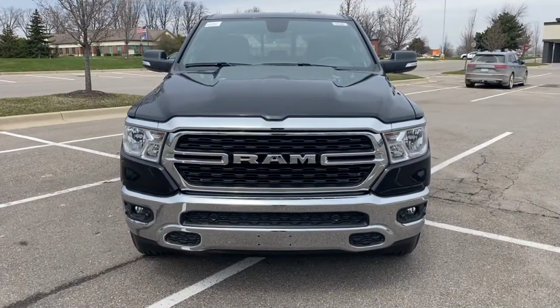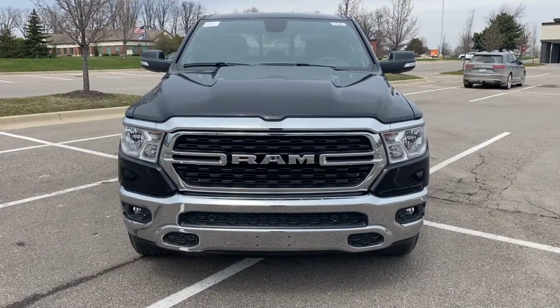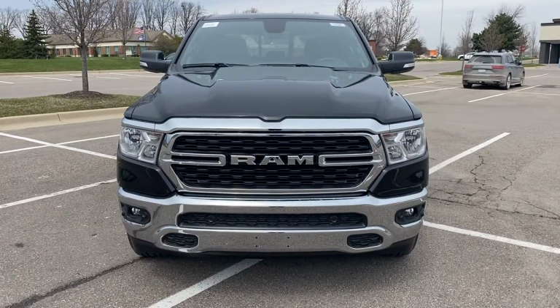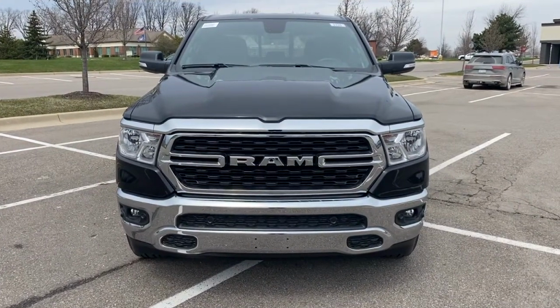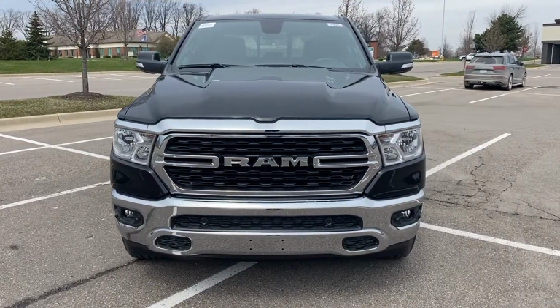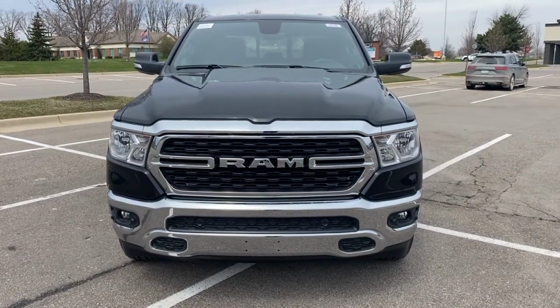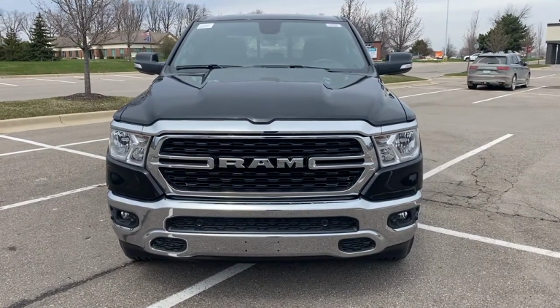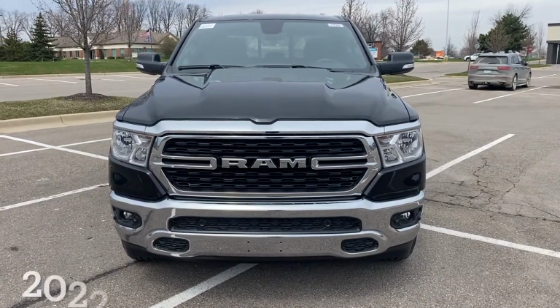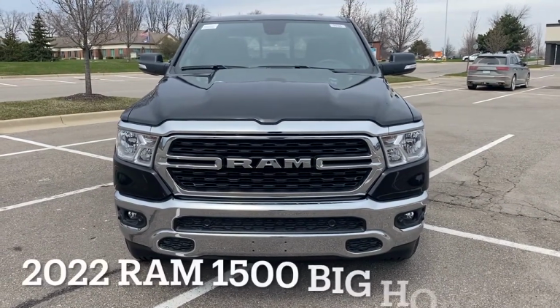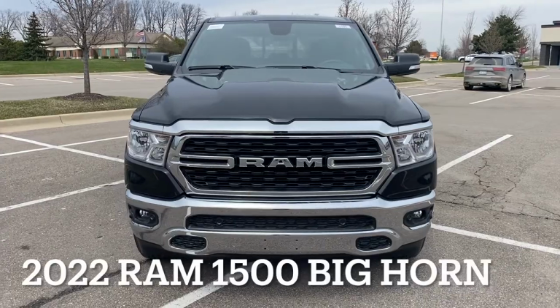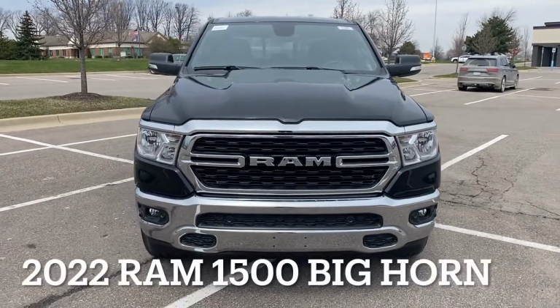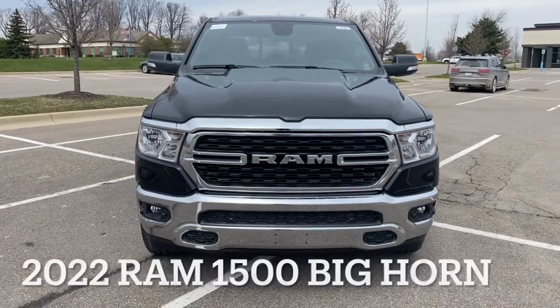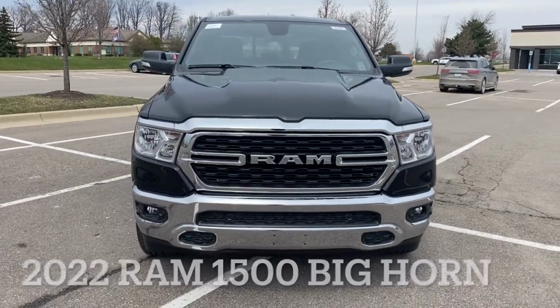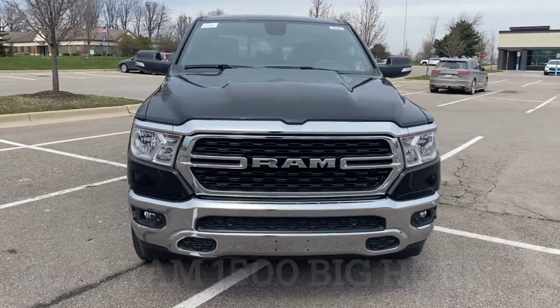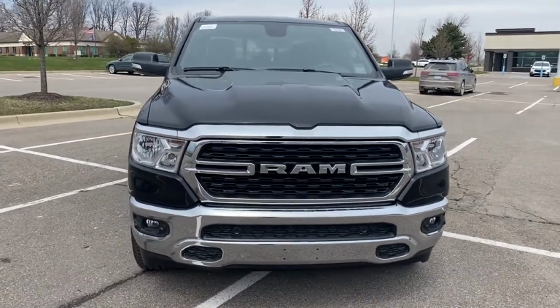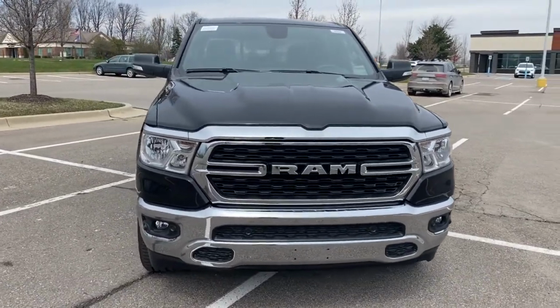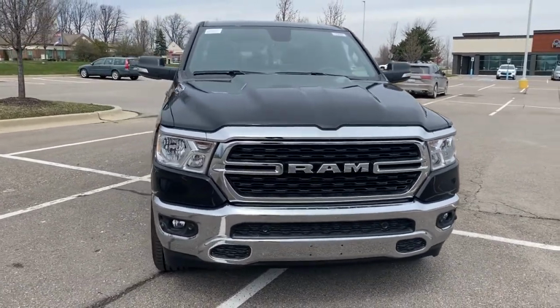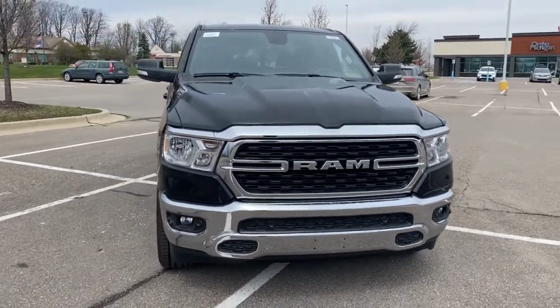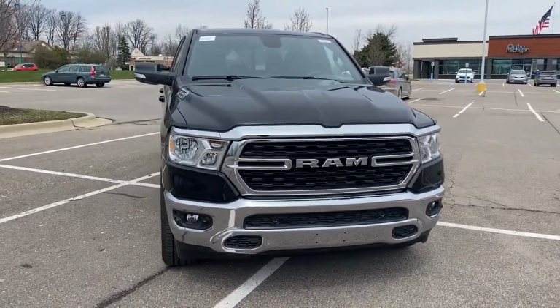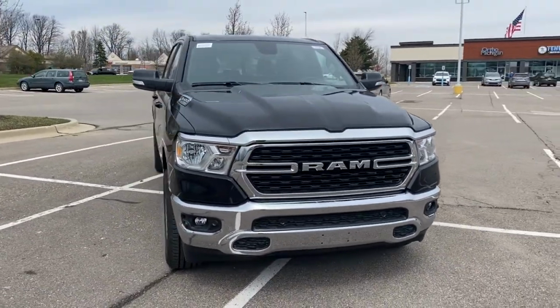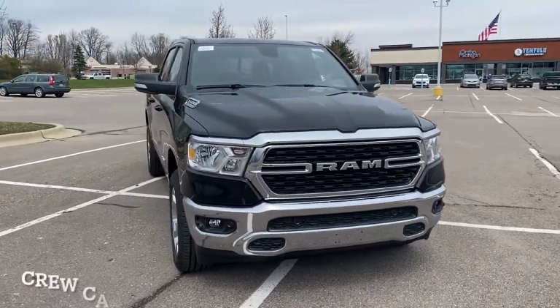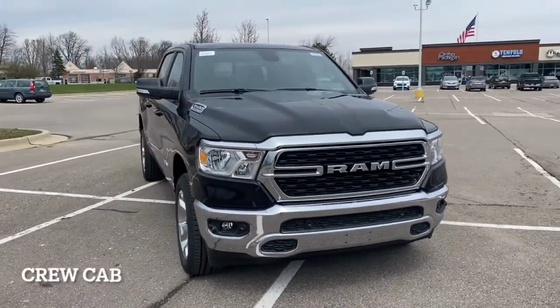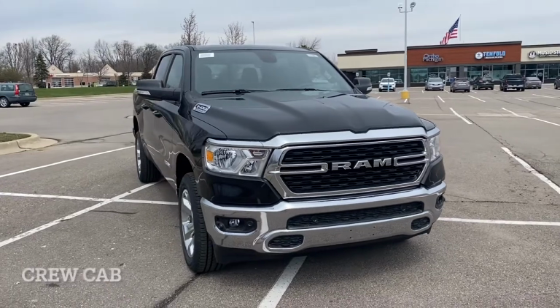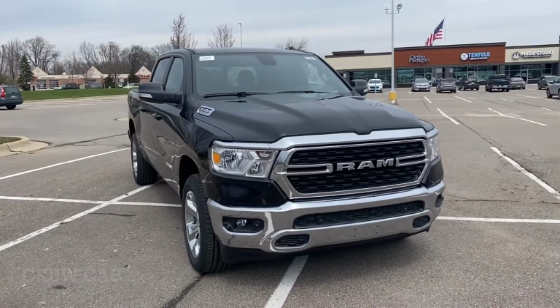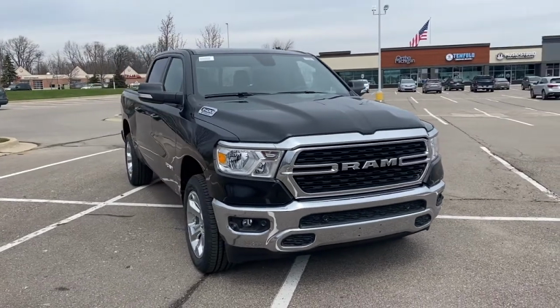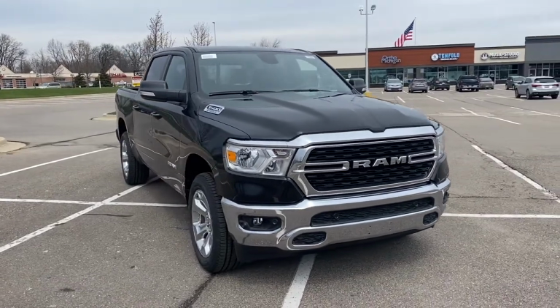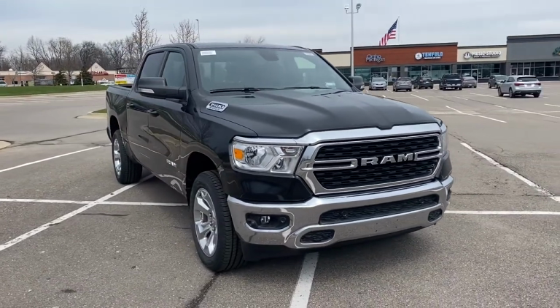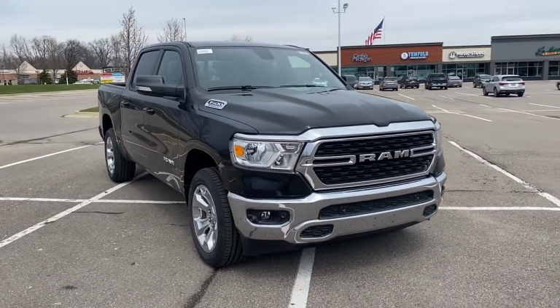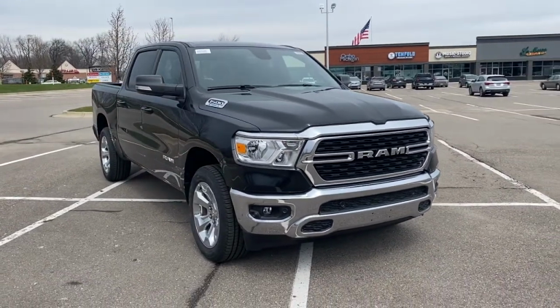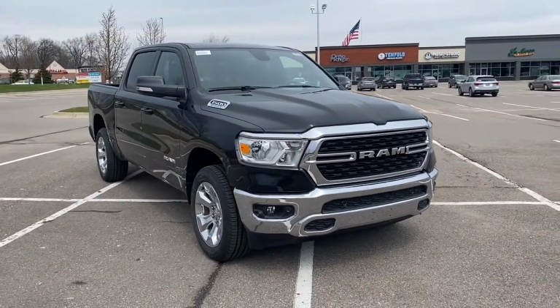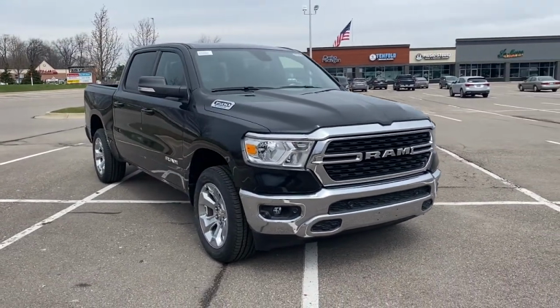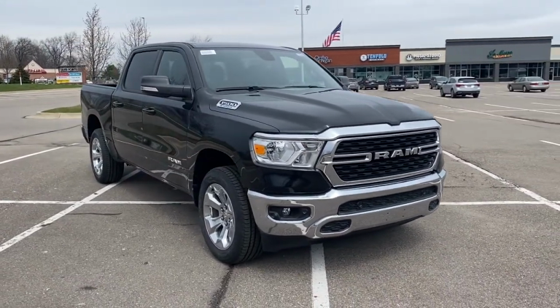Jeremy Chaney here today showing you guys a brand new 2022 Ram 1500 Bighorn. This is a crew cab. This is a V6. This is a sweet ride.